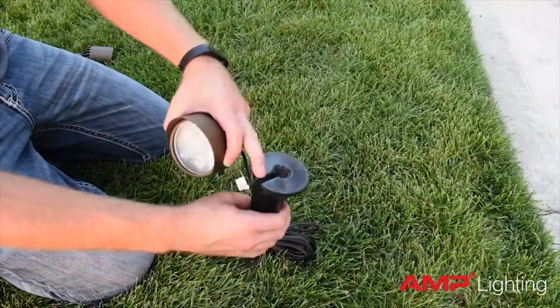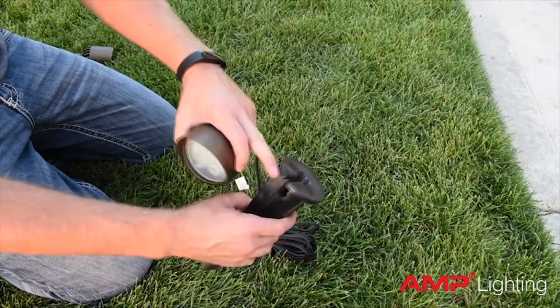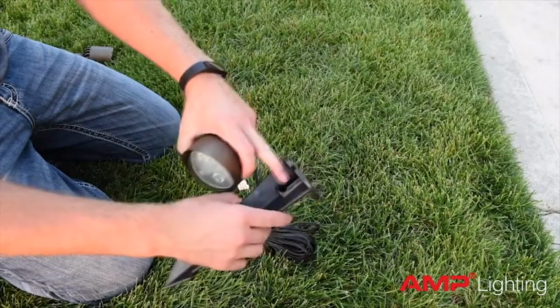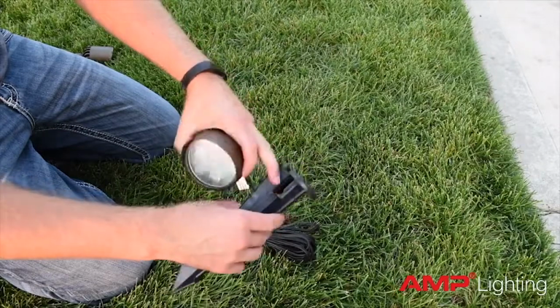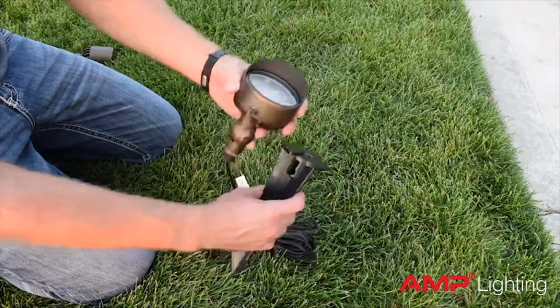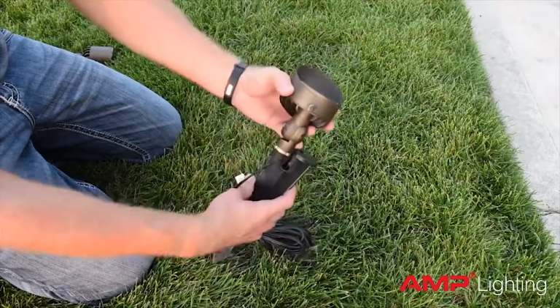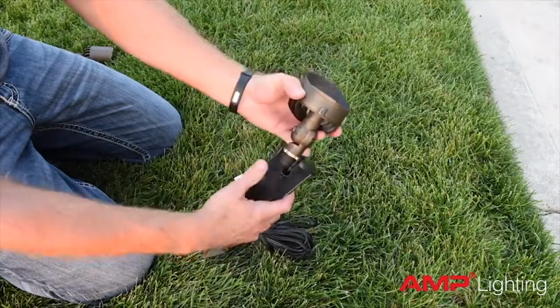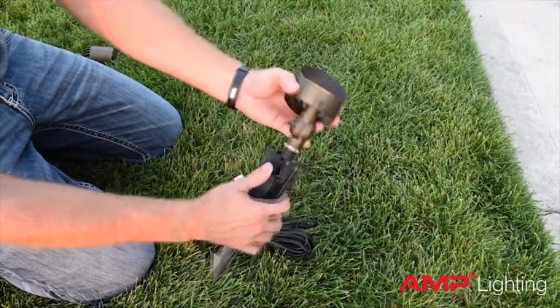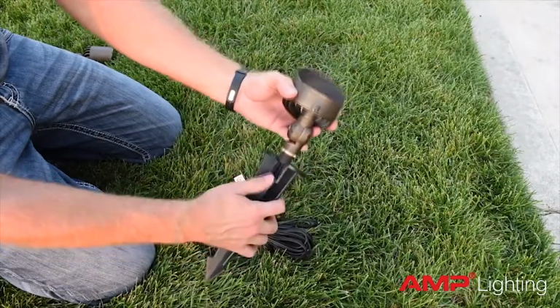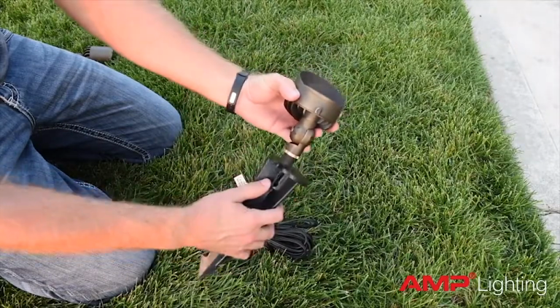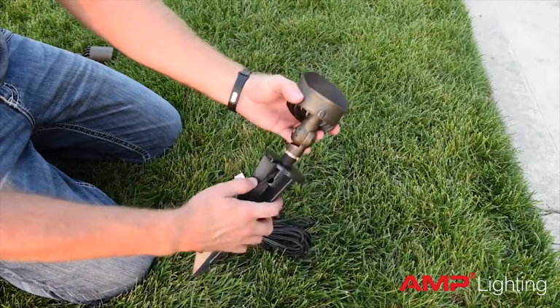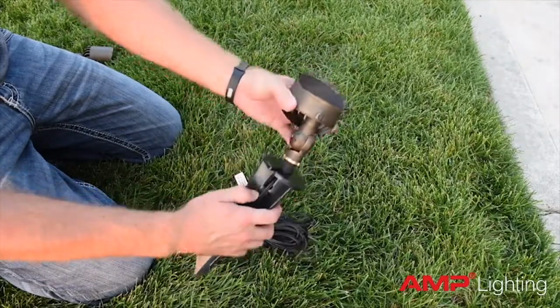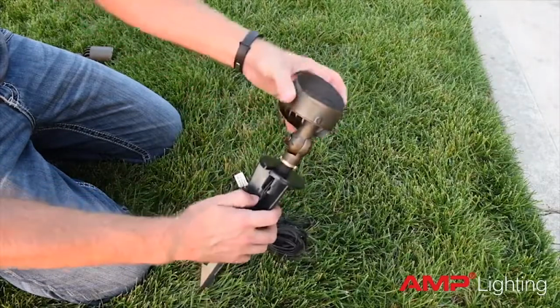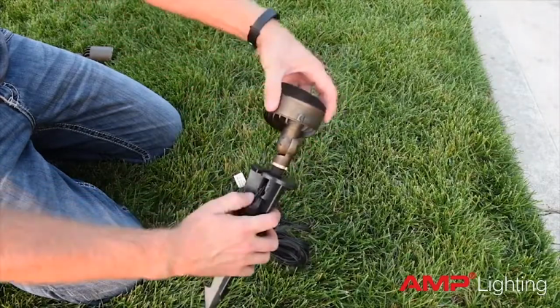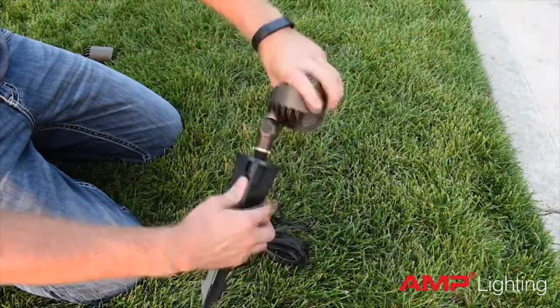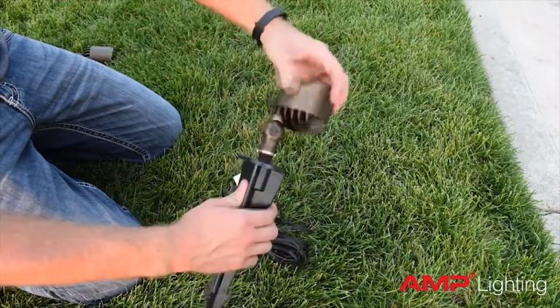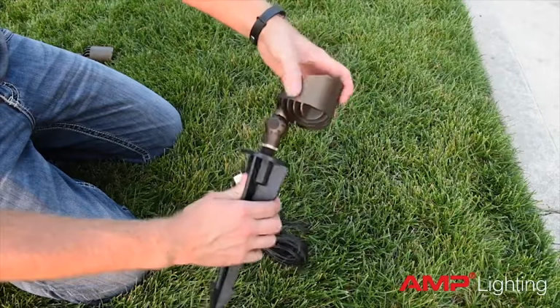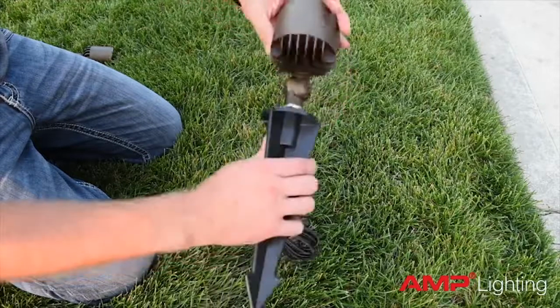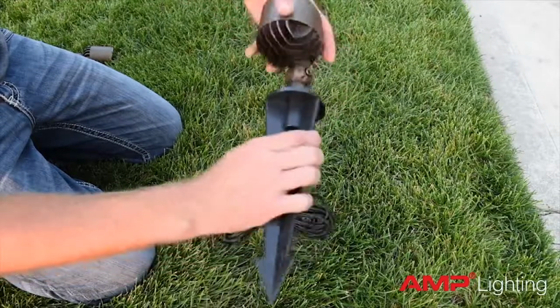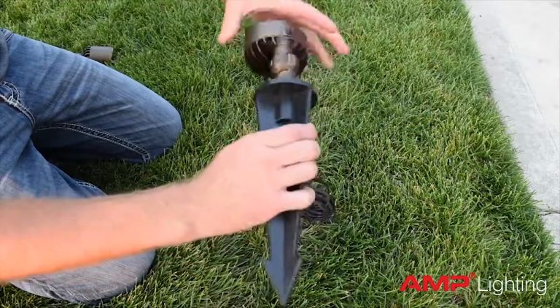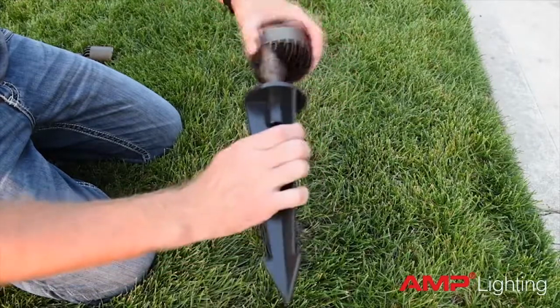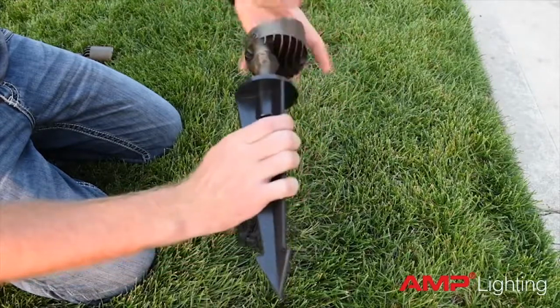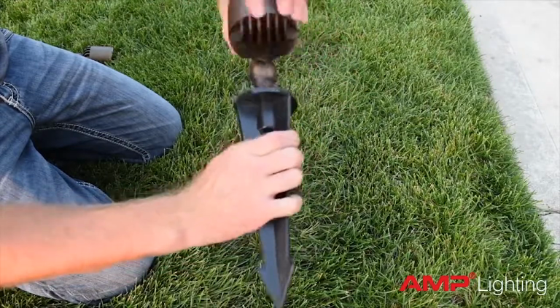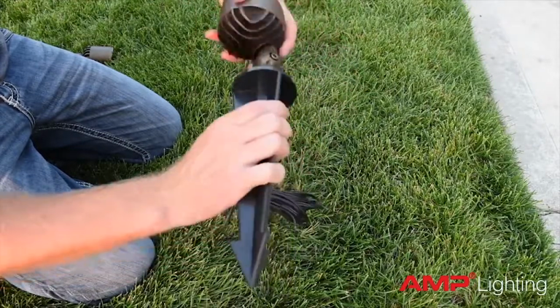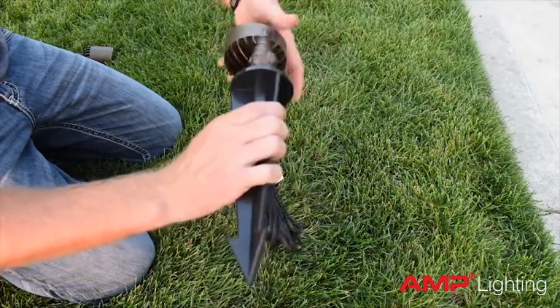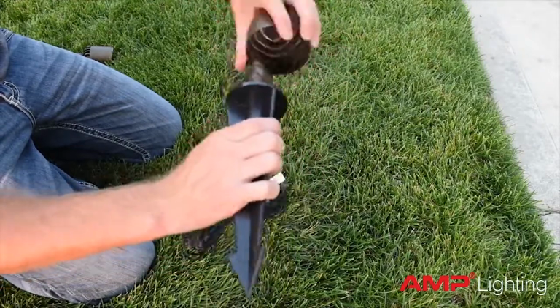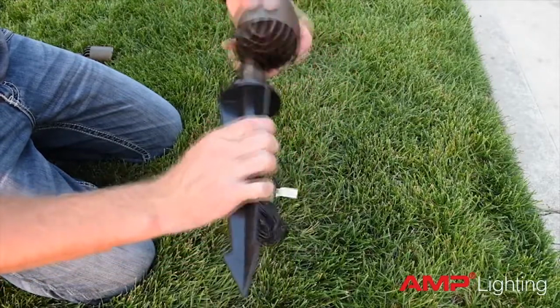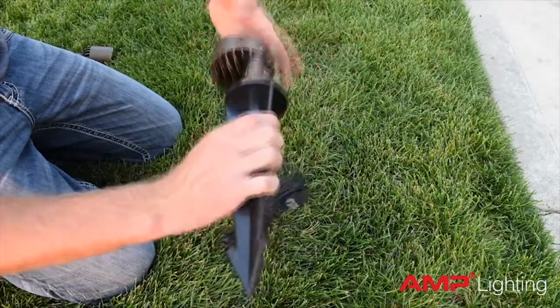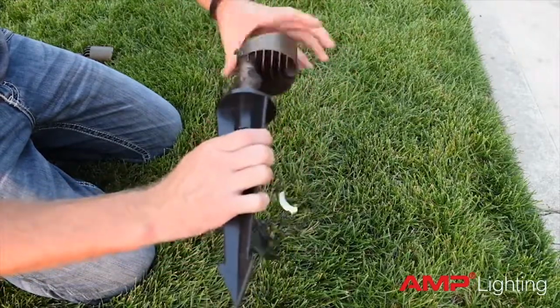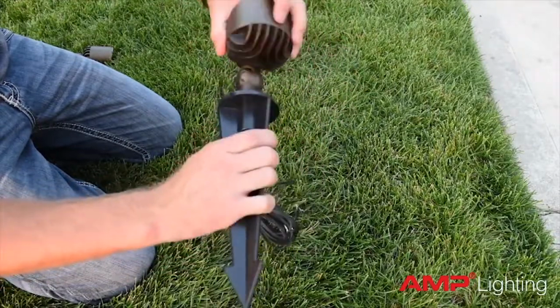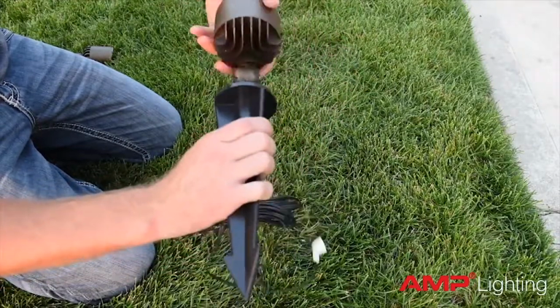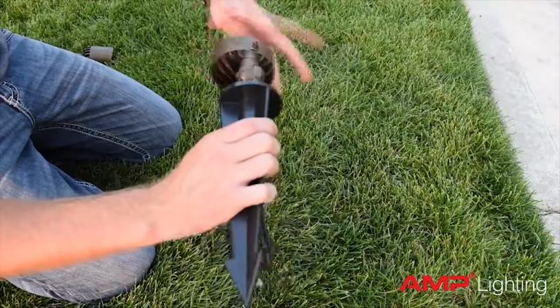Some of the features of the Control Pro series of lights include a 10-inch hammer stake. The beauty of this stake is that its open slot allows the fixture to be installed even after it has been driven into the ground.